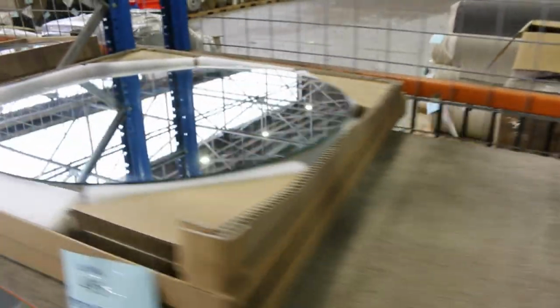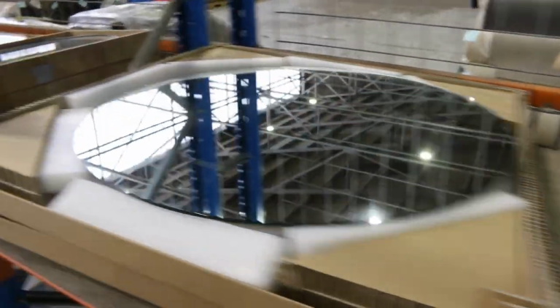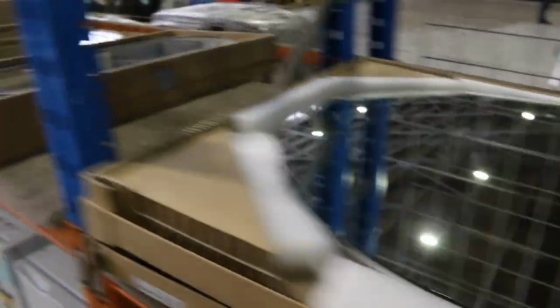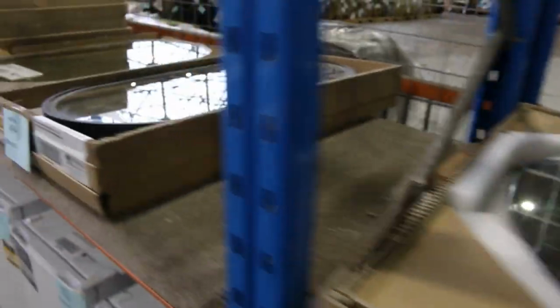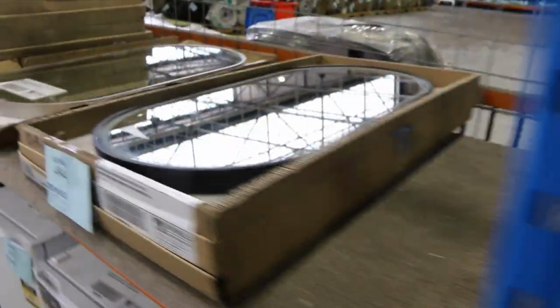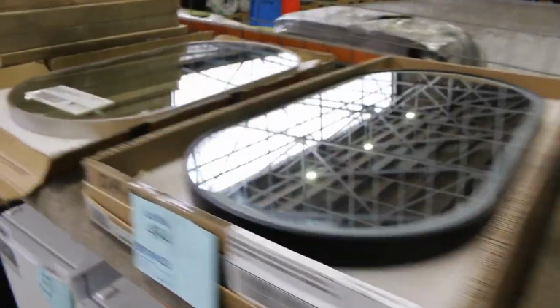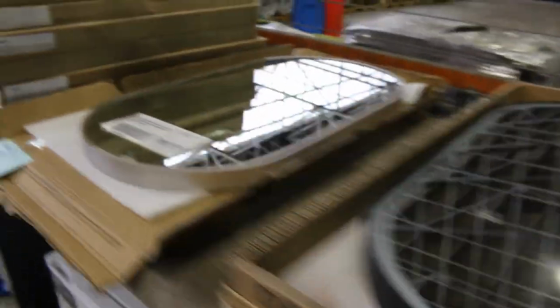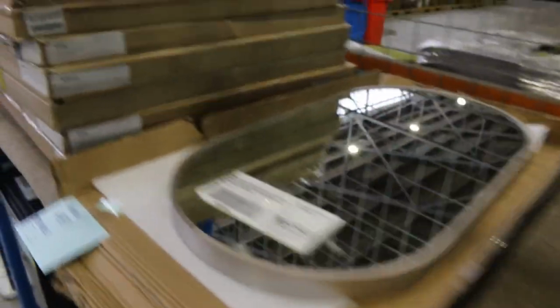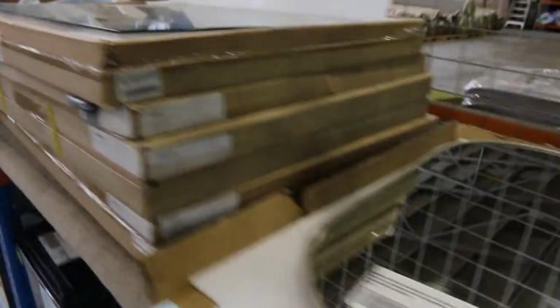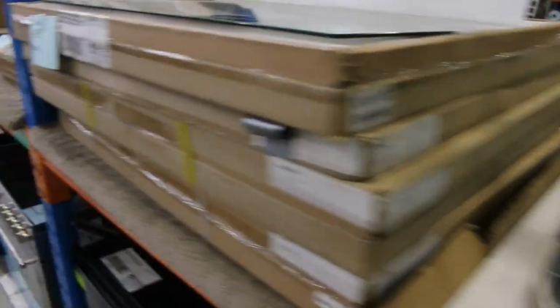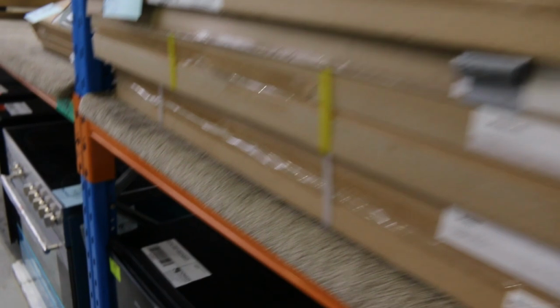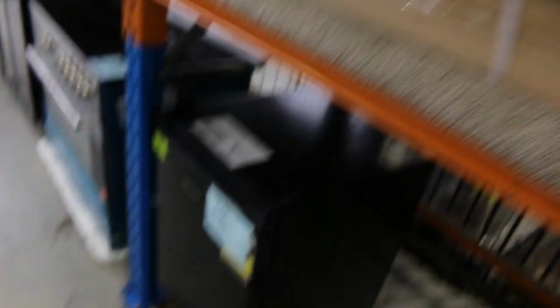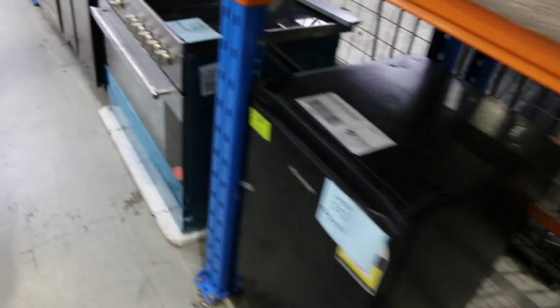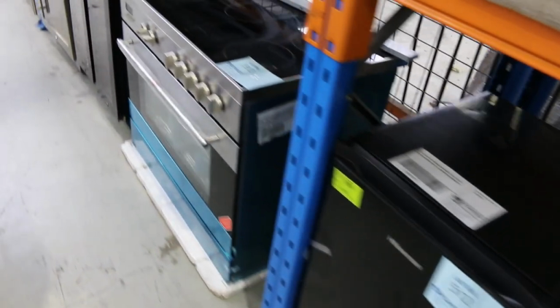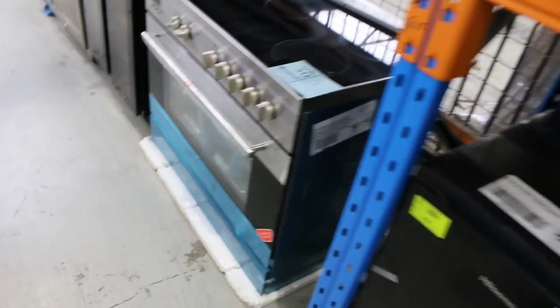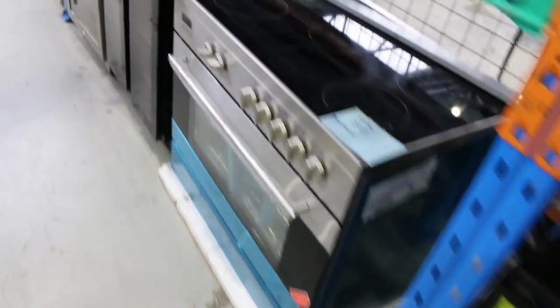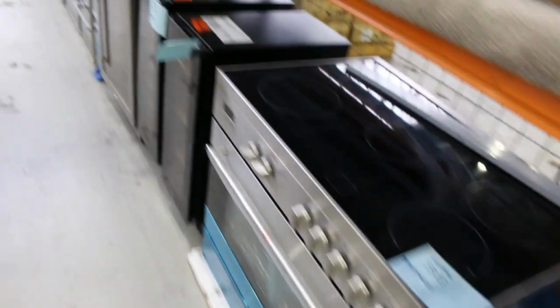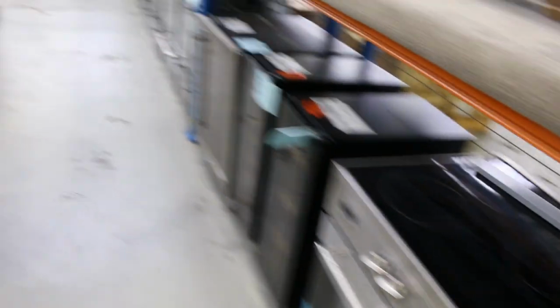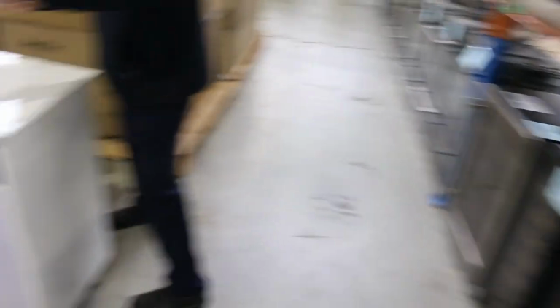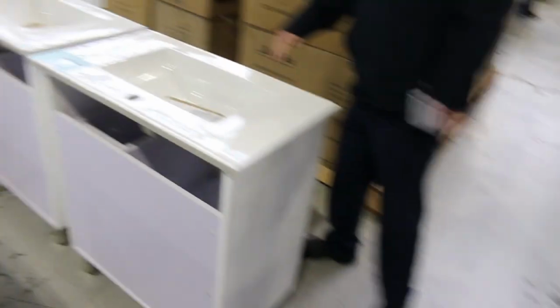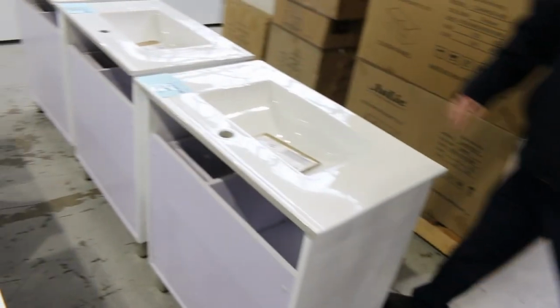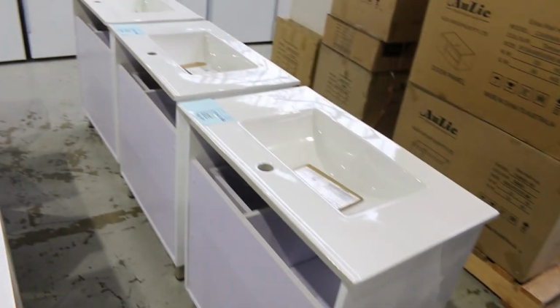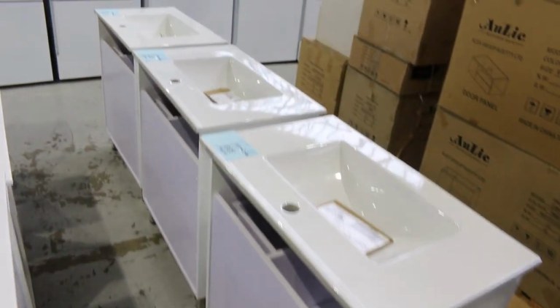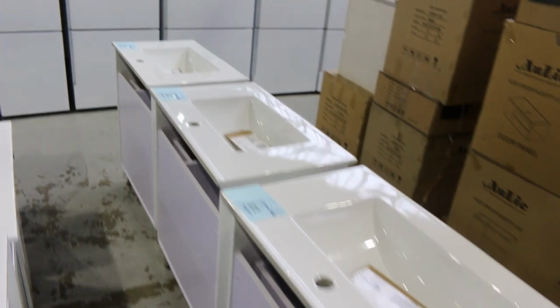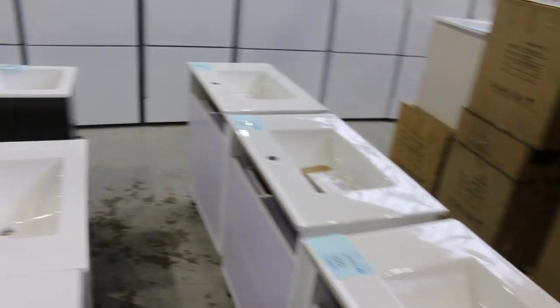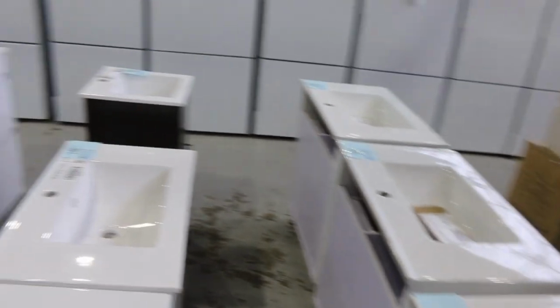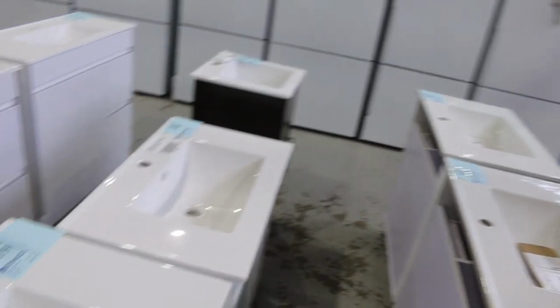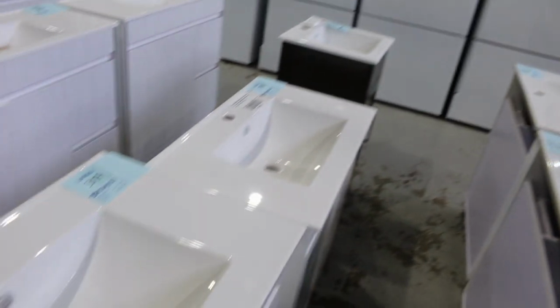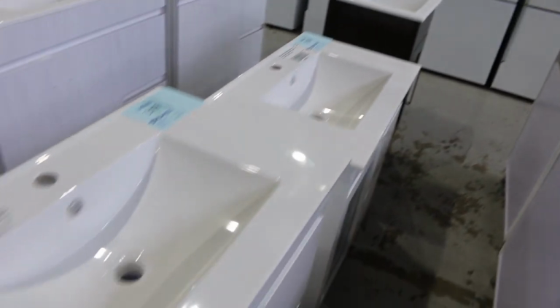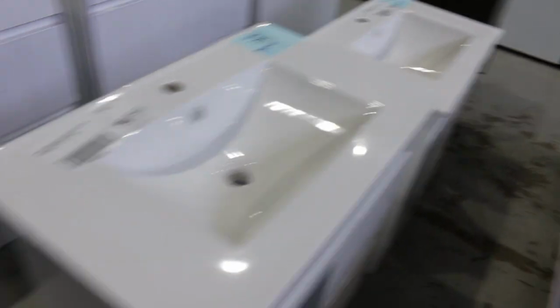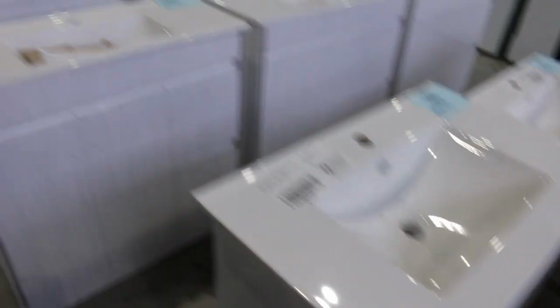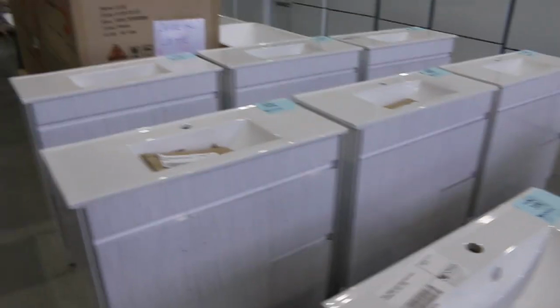Loads more mirrors as well — heaps of different LED mirrors, standard LED mirrors. And also on the other side, we'll just have a quick look at the beautiful vanities. Lots of freestanding vanities and lots of wall-hung vanities in tomorrow.